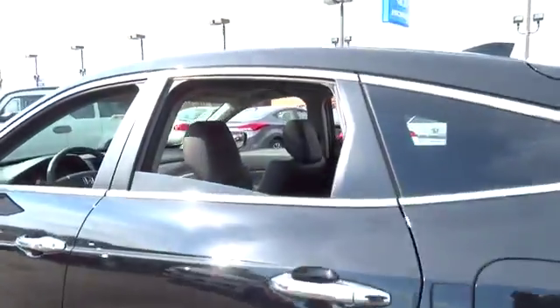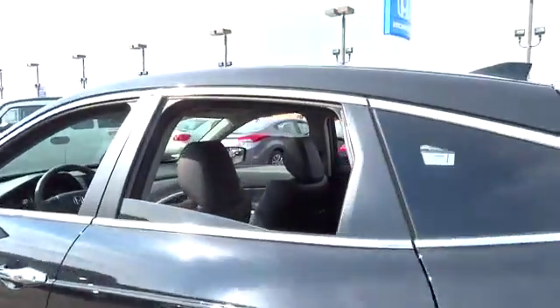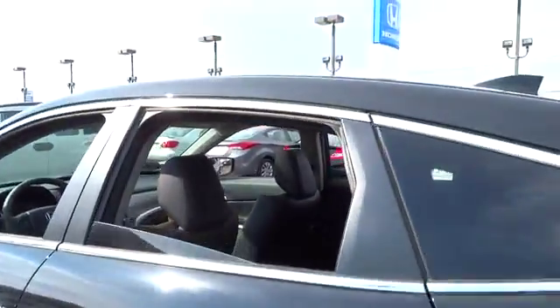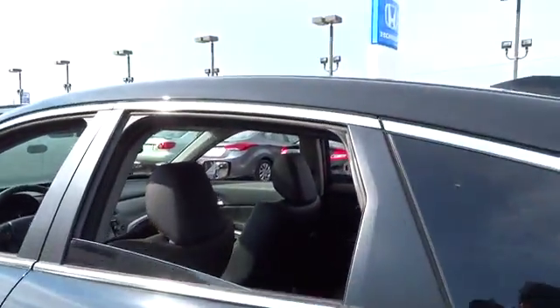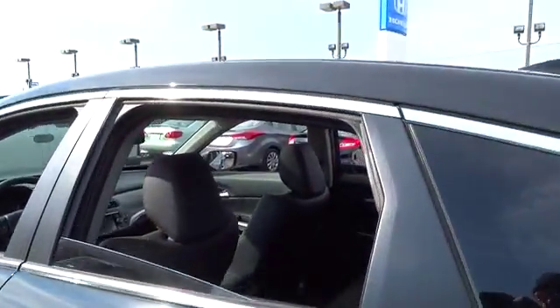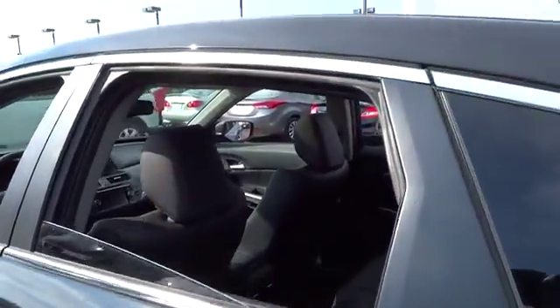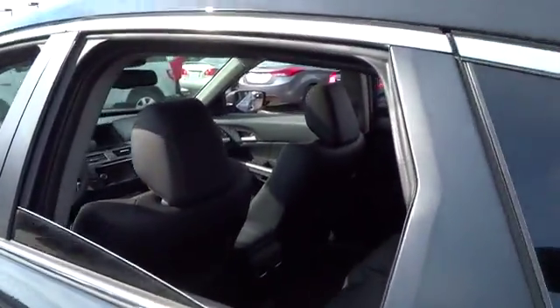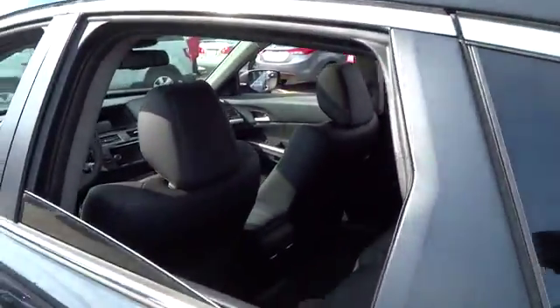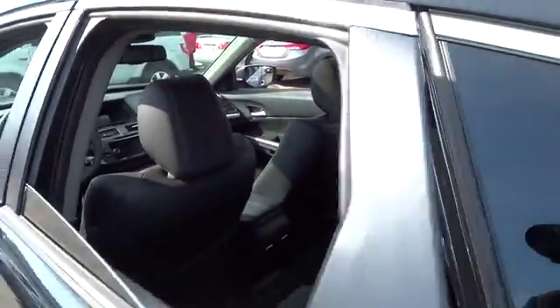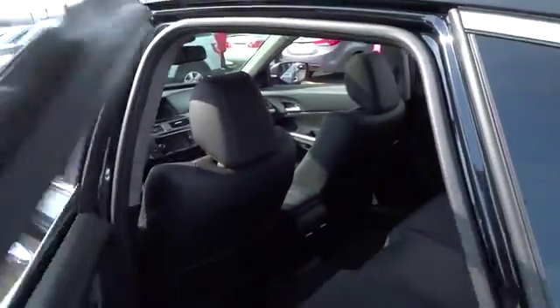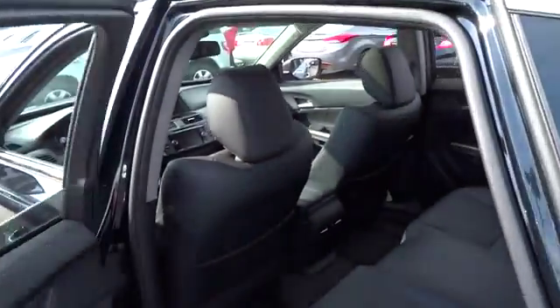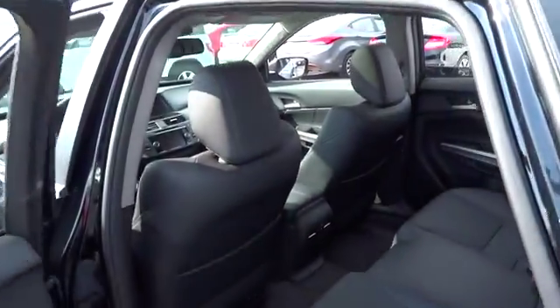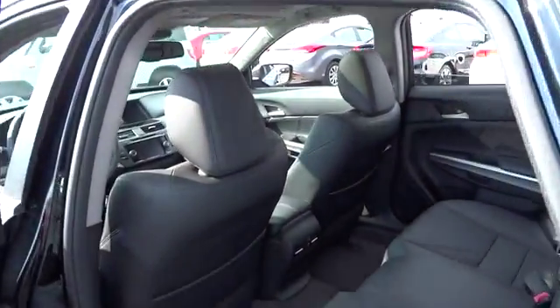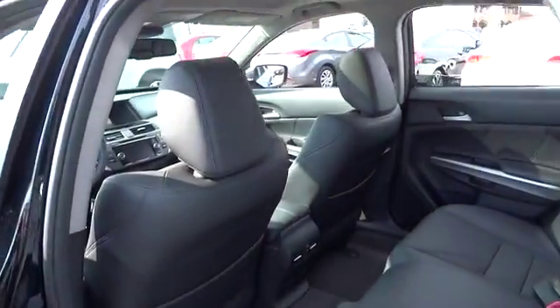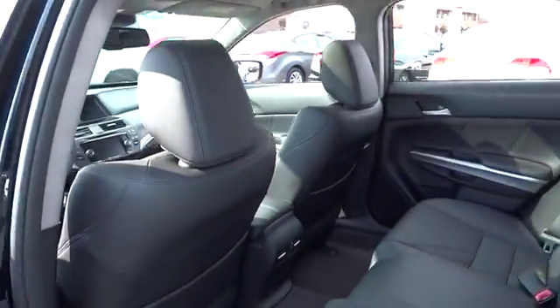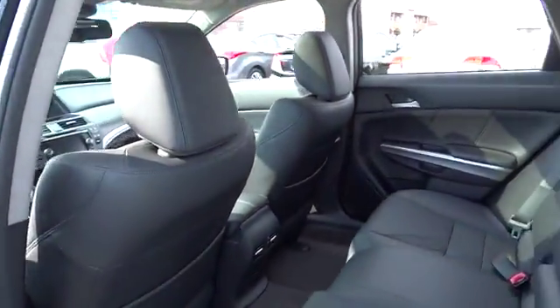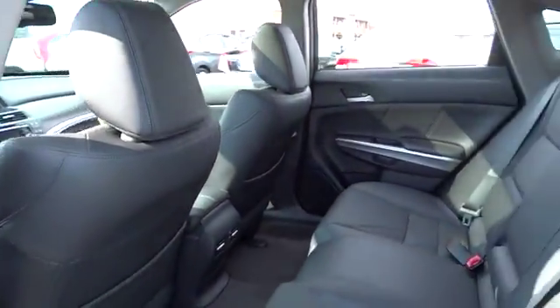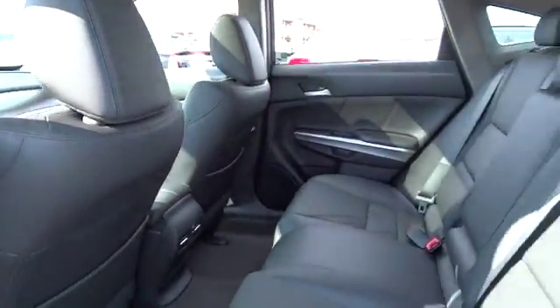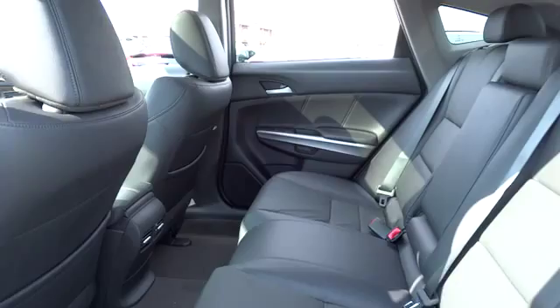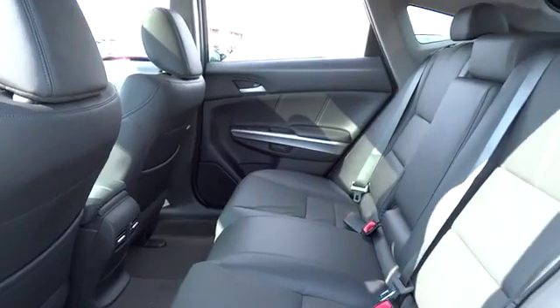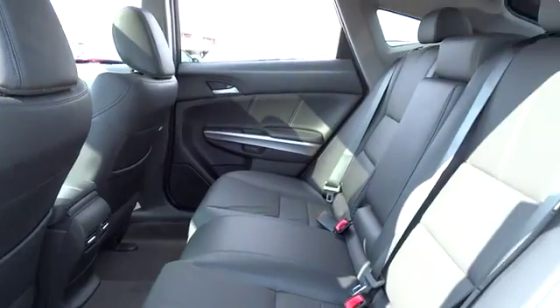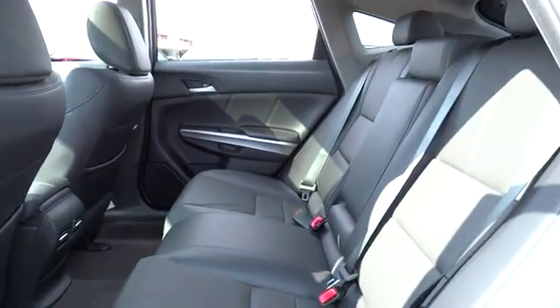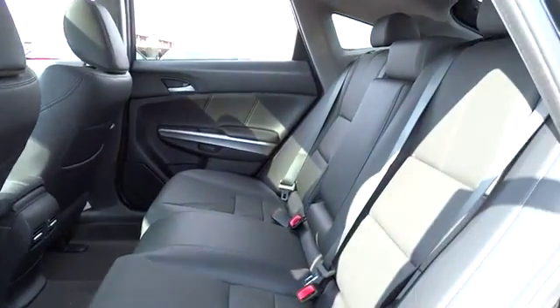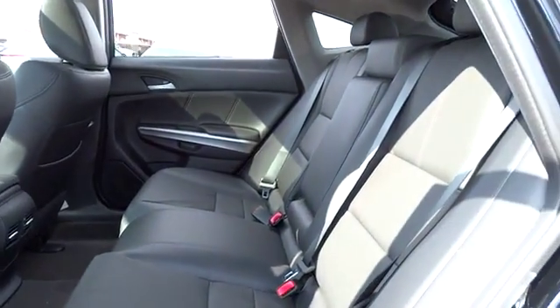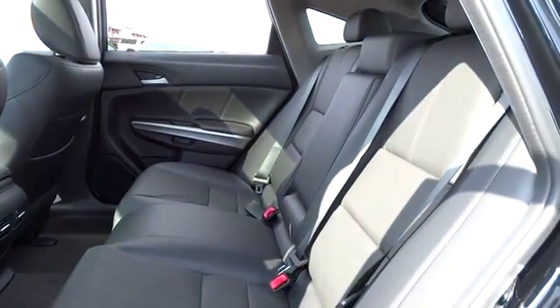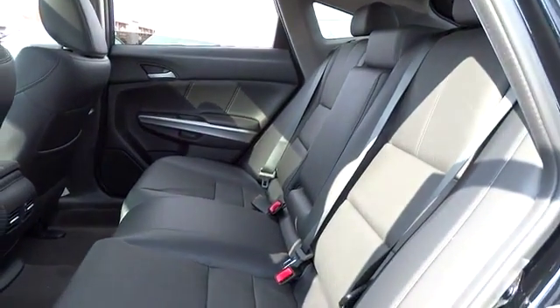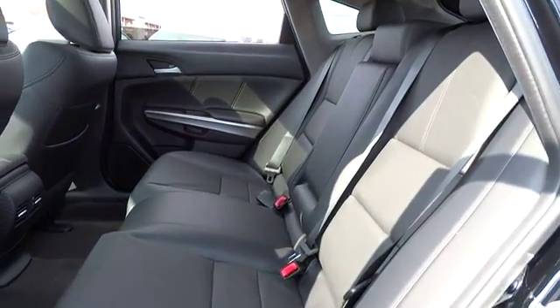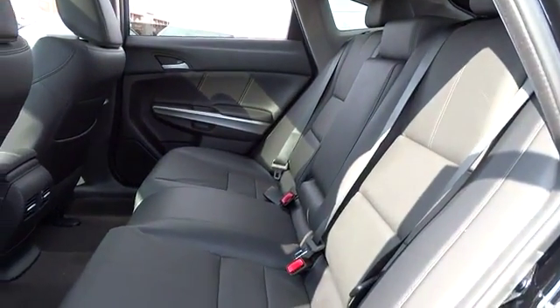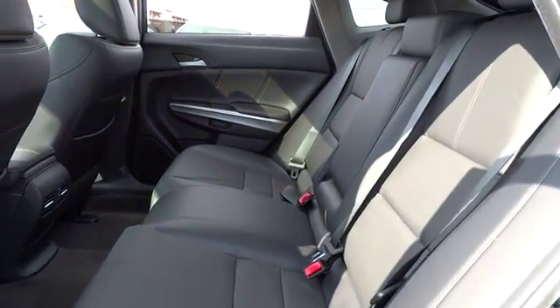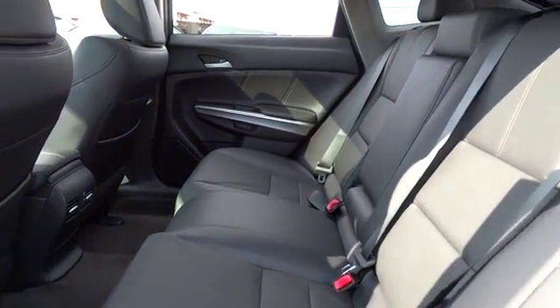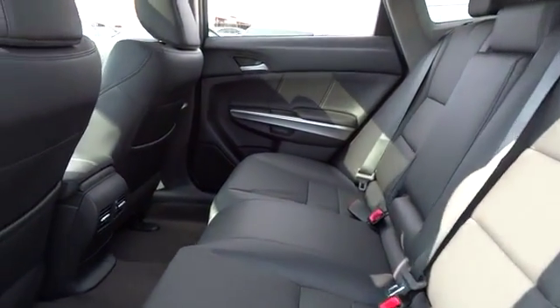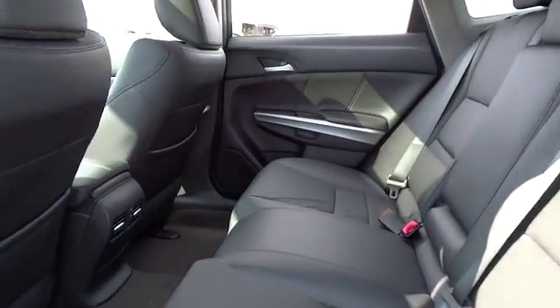Floor mats. Climate control. Rear defrost. AM FM stereo radio. Universal garage door opener. Fog lamps.